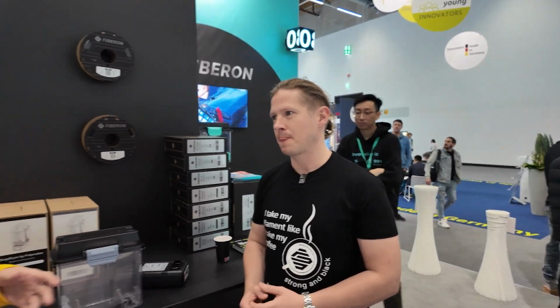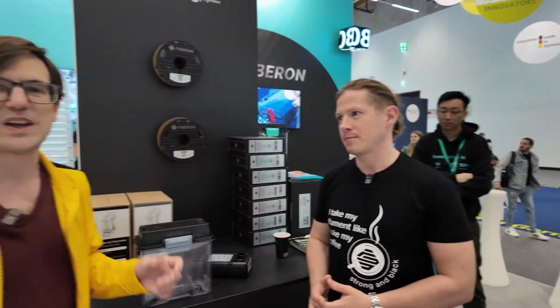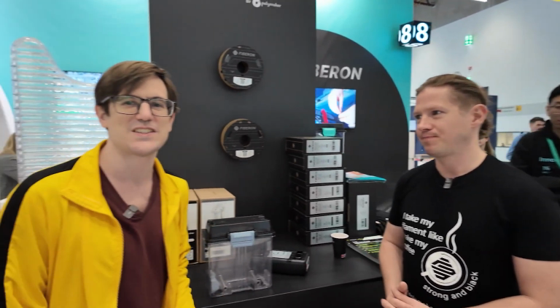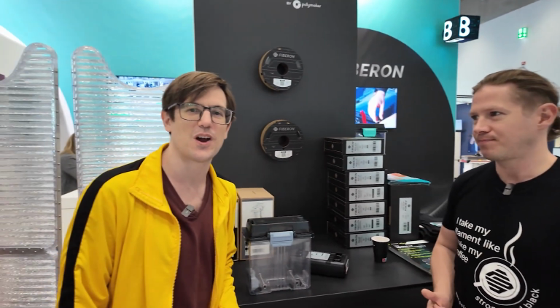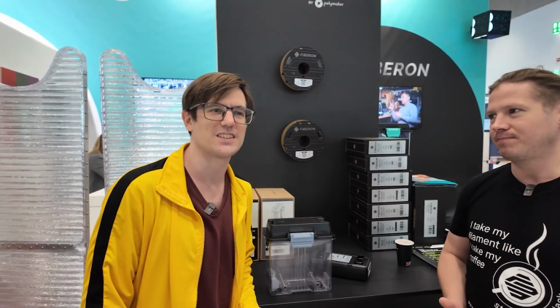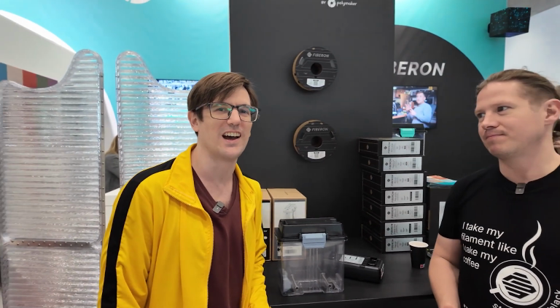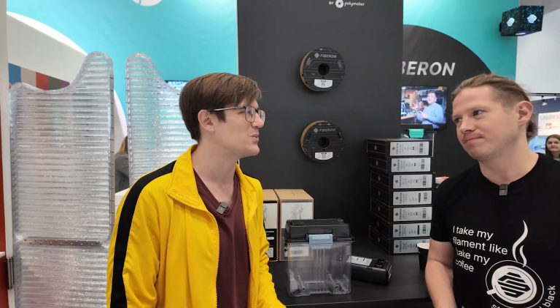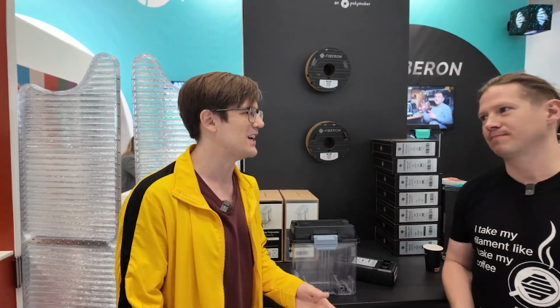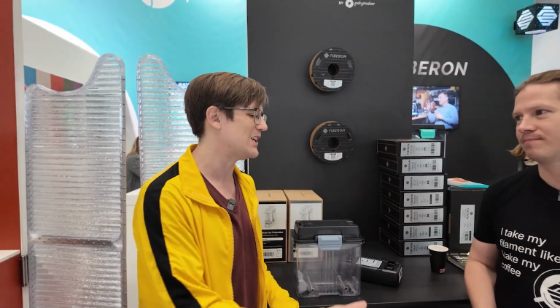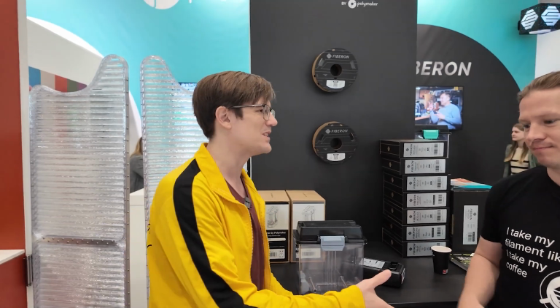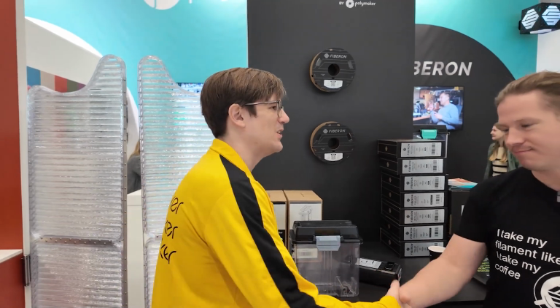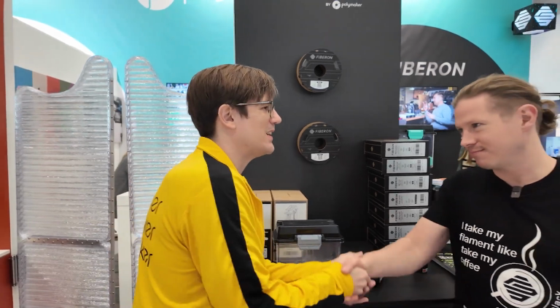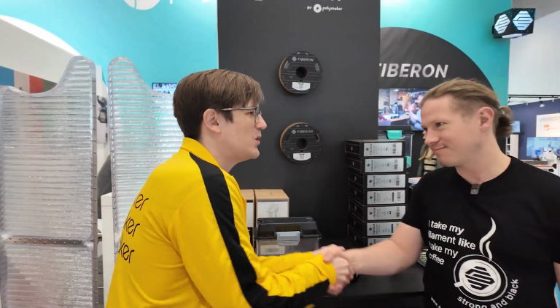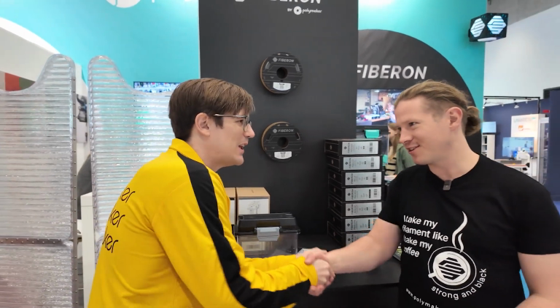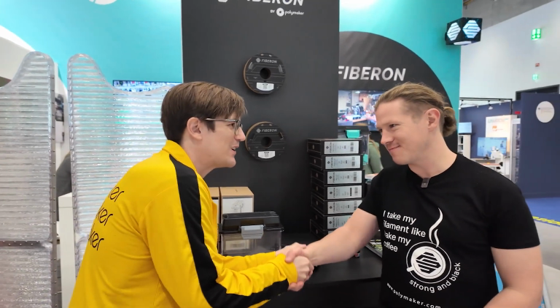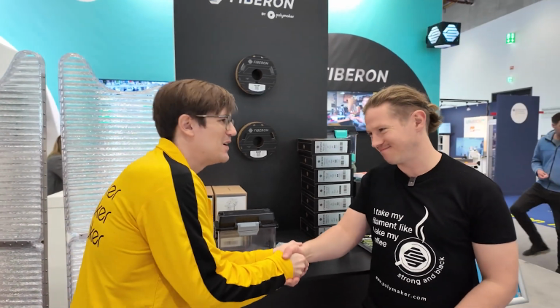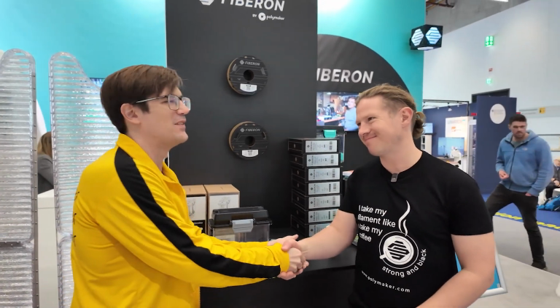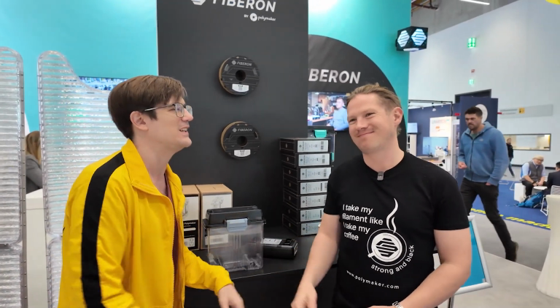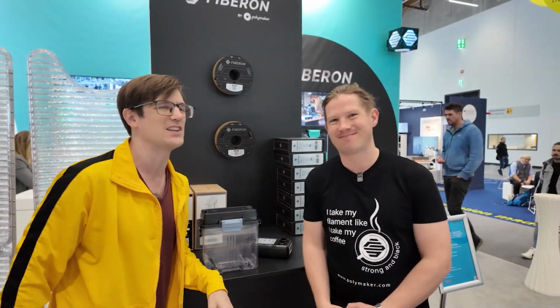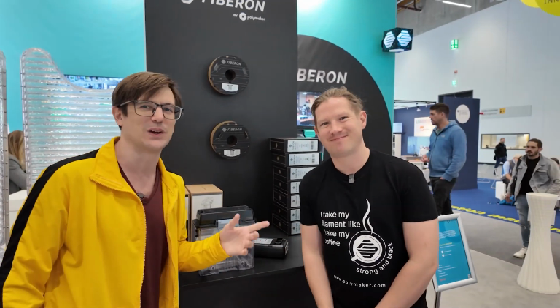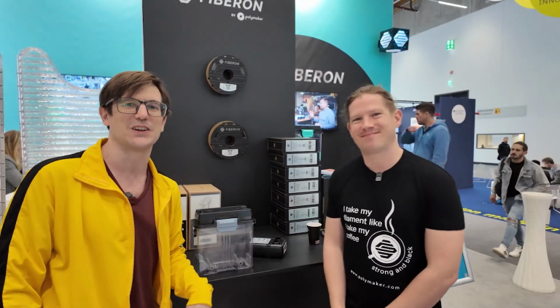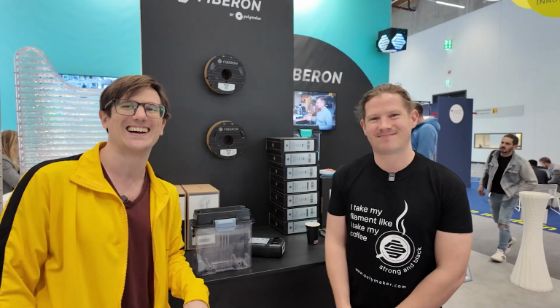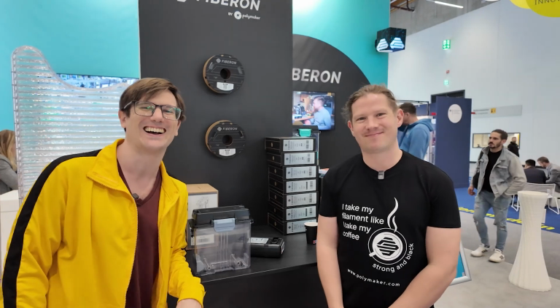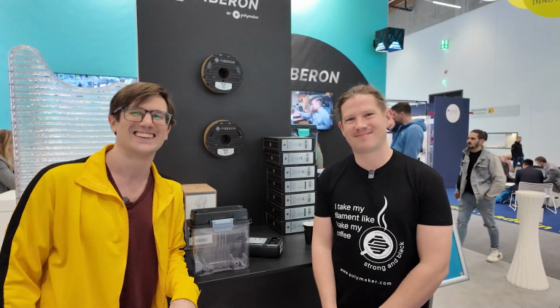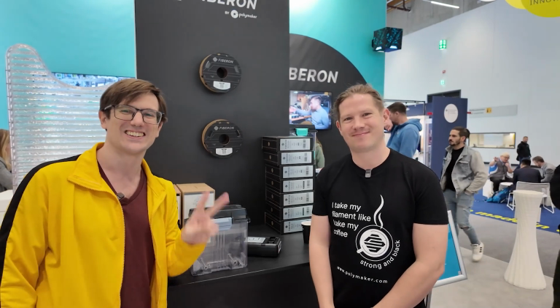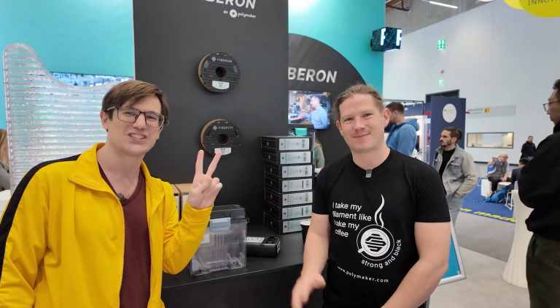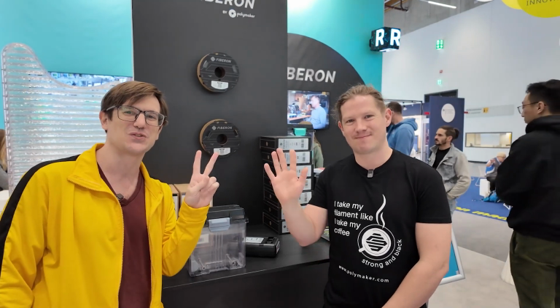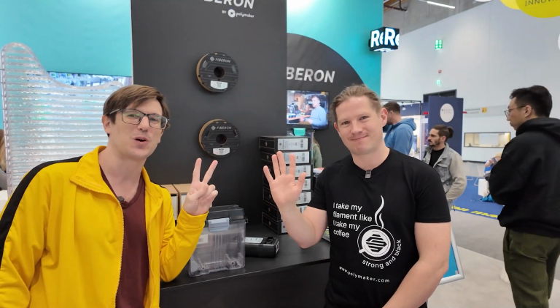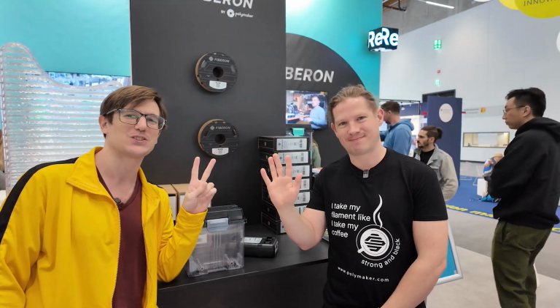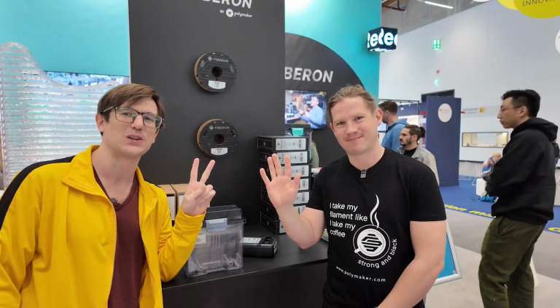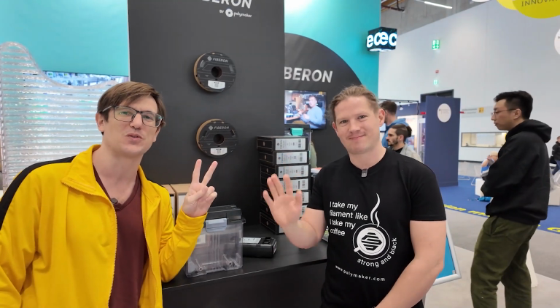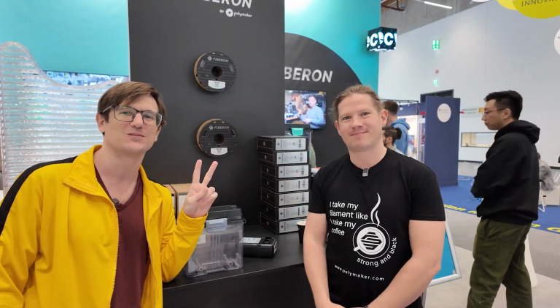It's a fantastic product and just want to say thank you once again, Luke, and thank you, Polymaker, for everything that you guys do. We love you. Cheers from Formnext 2024. Cheers.